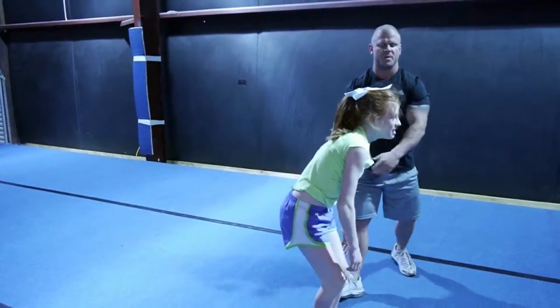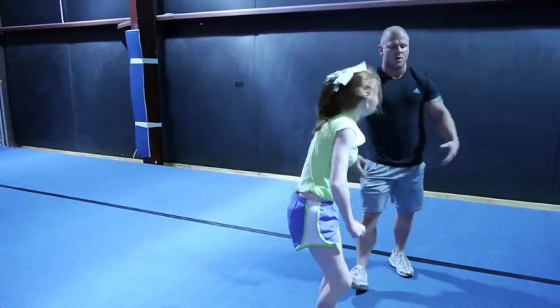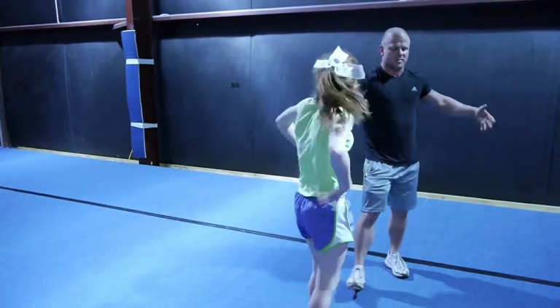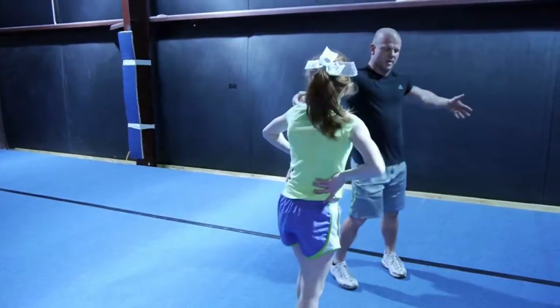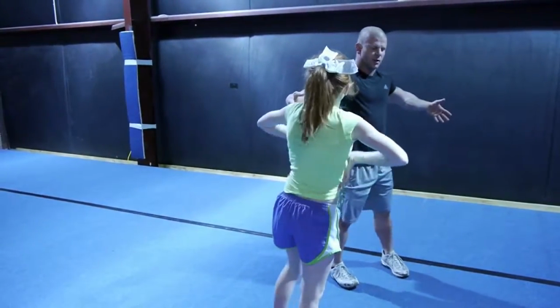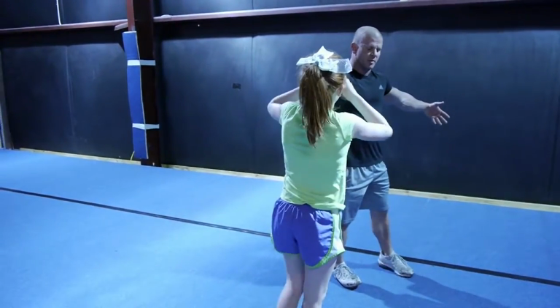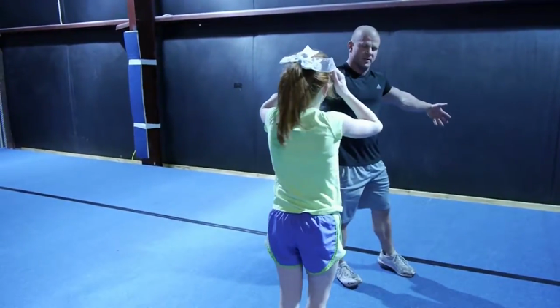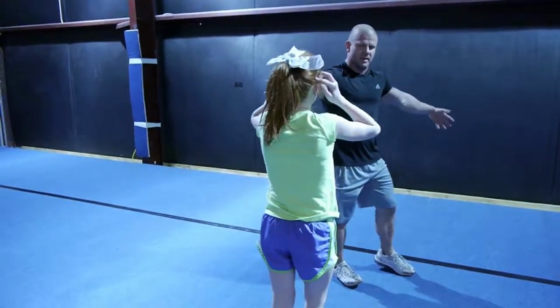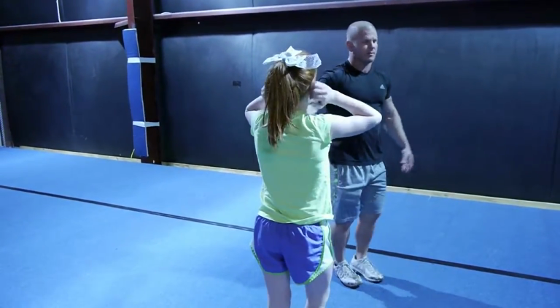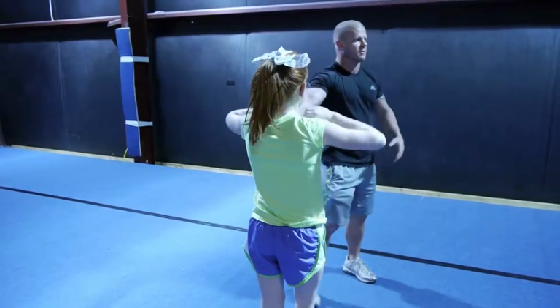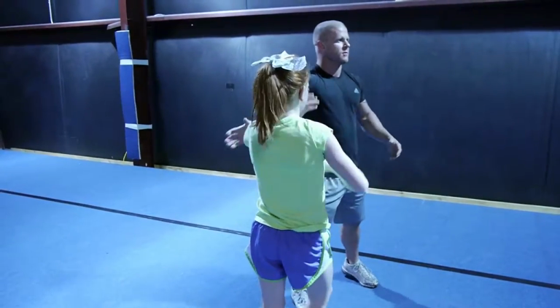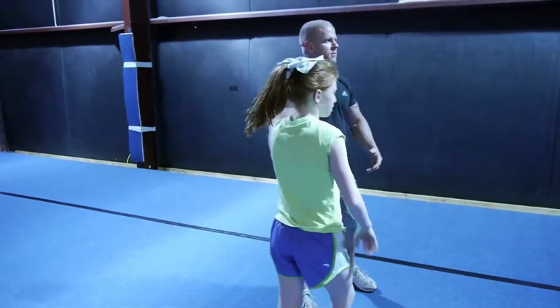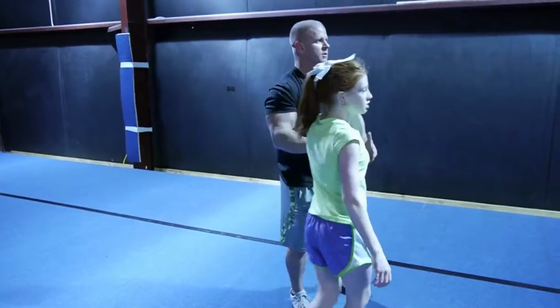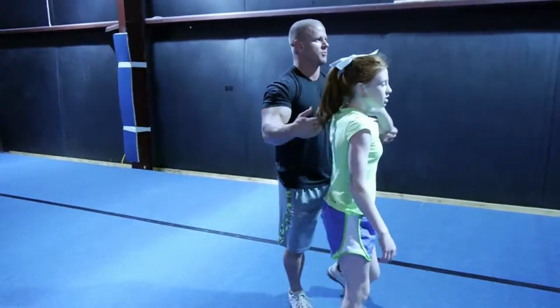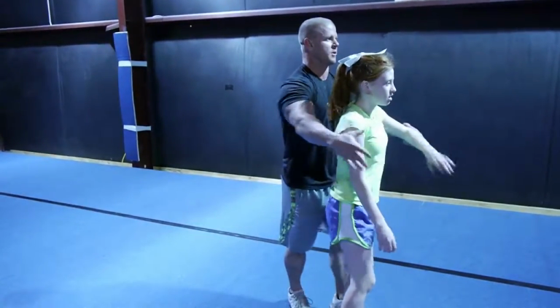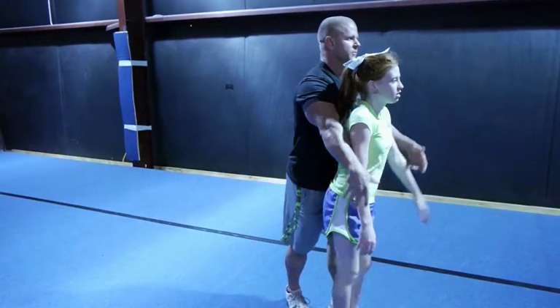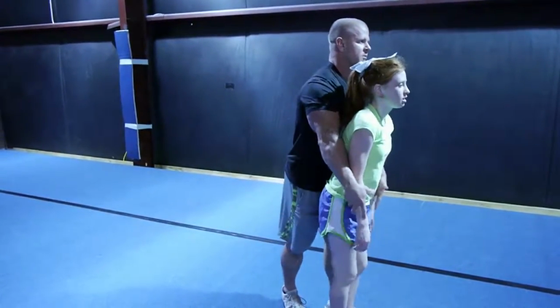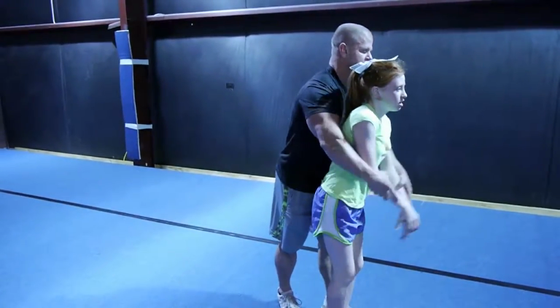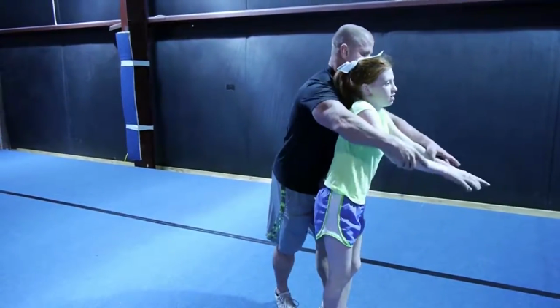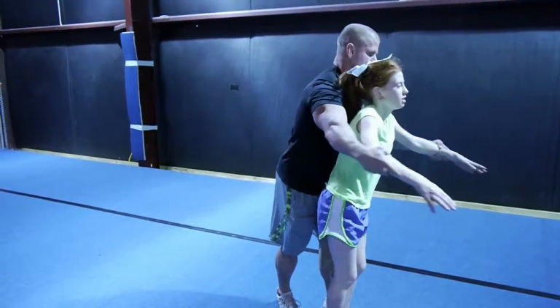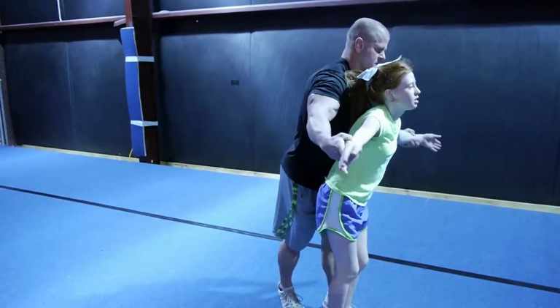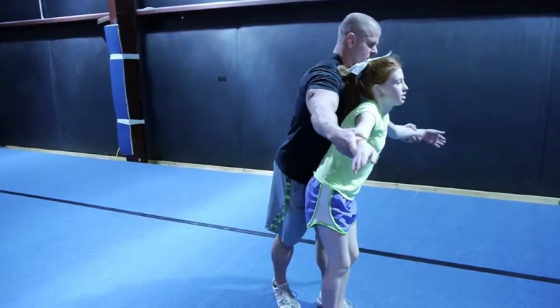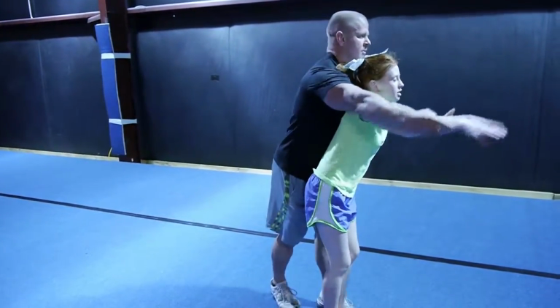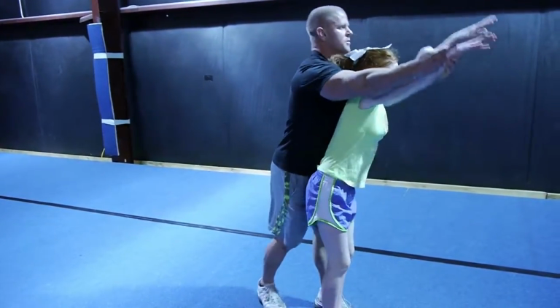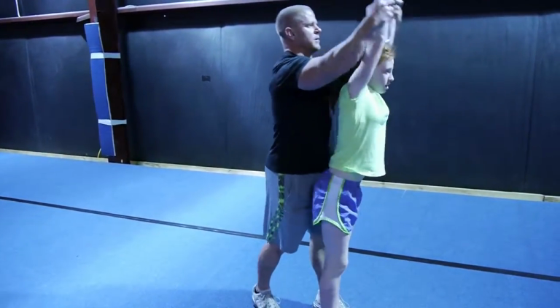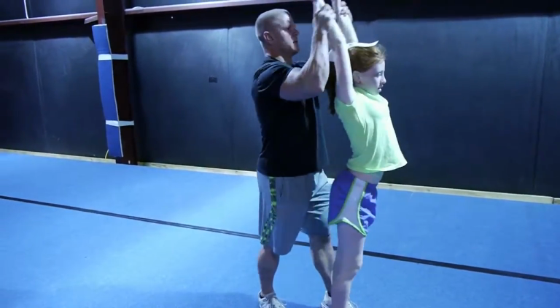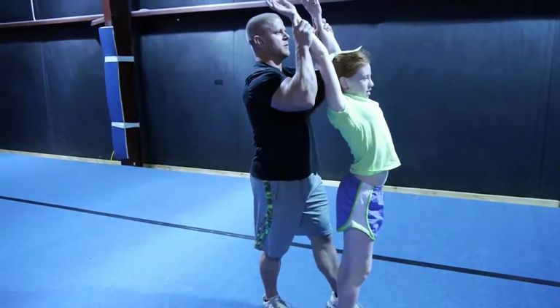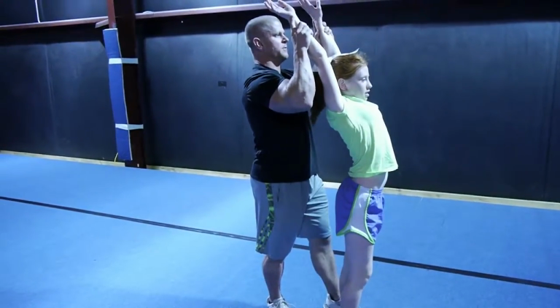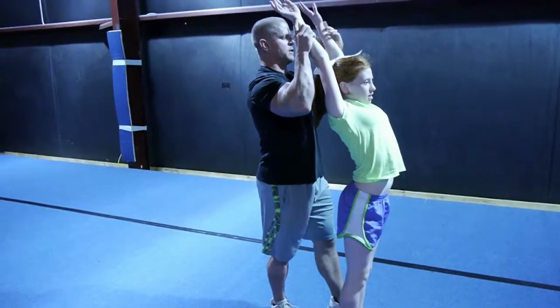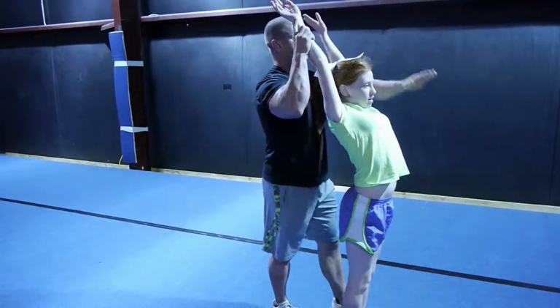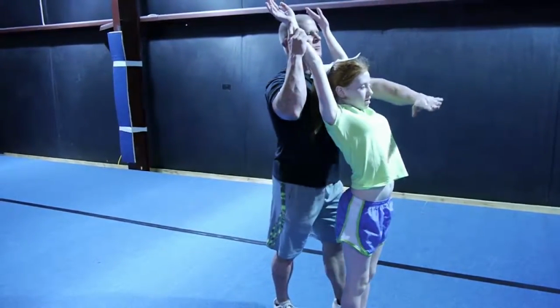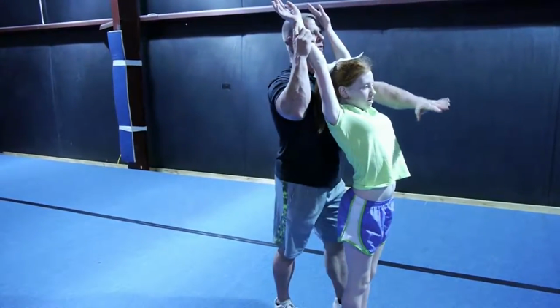Arms came down a little bit when you set. You don't want to set up here. Setting here, lift the knees up in front.